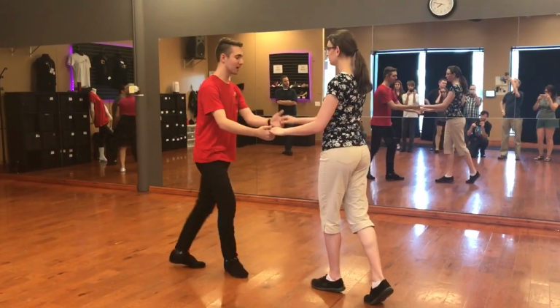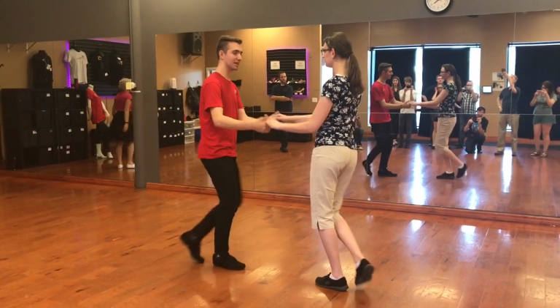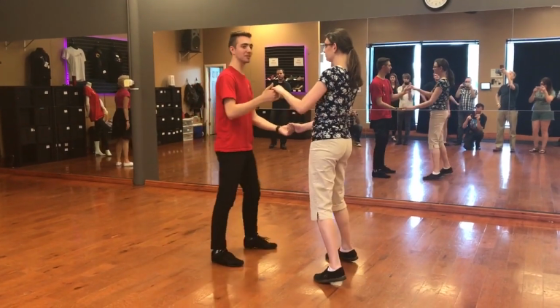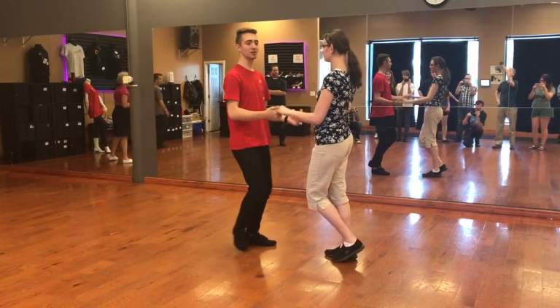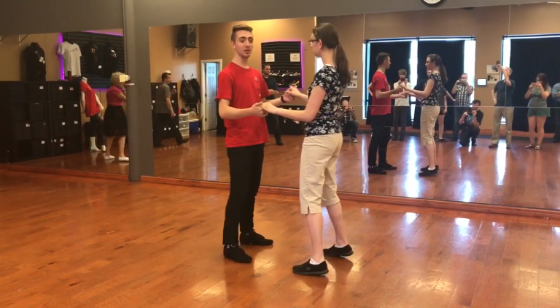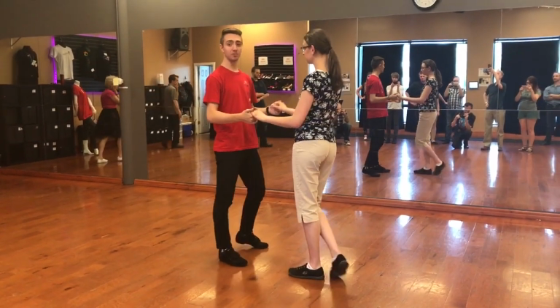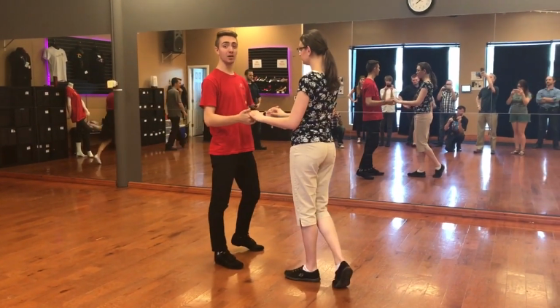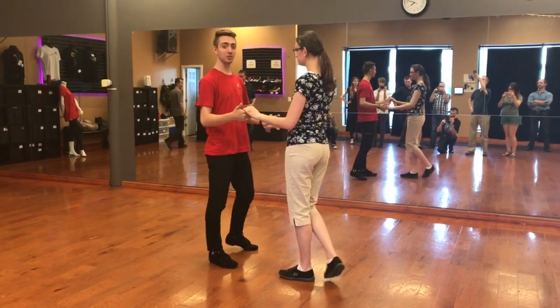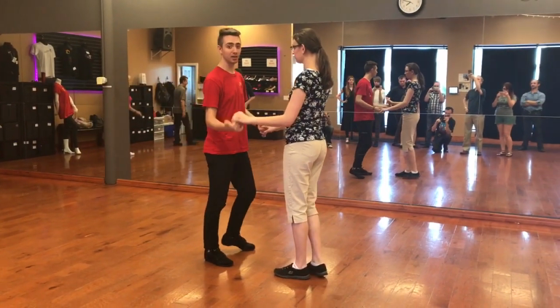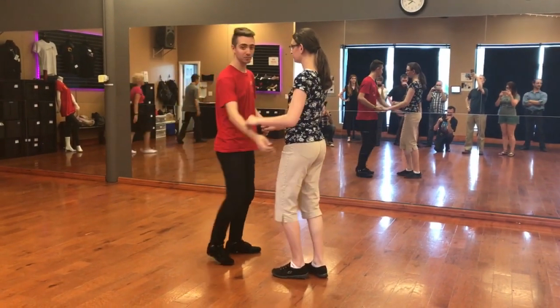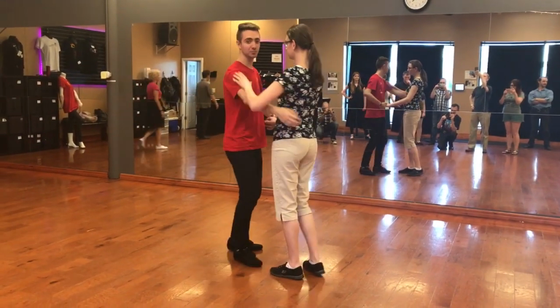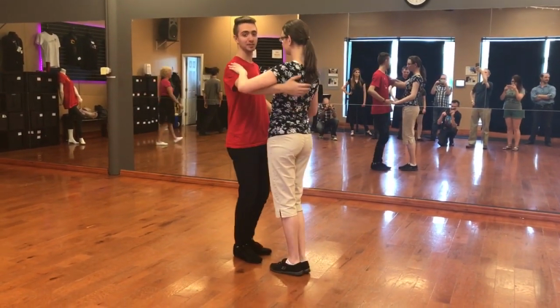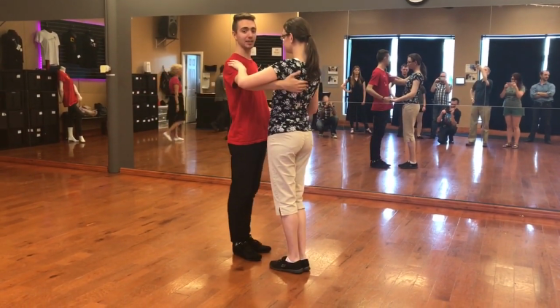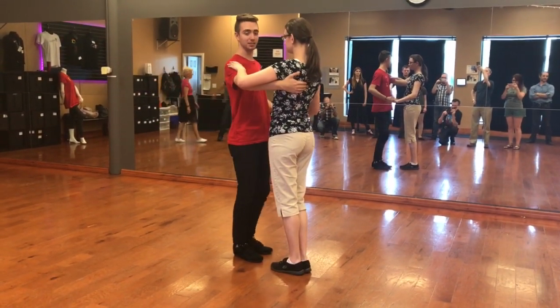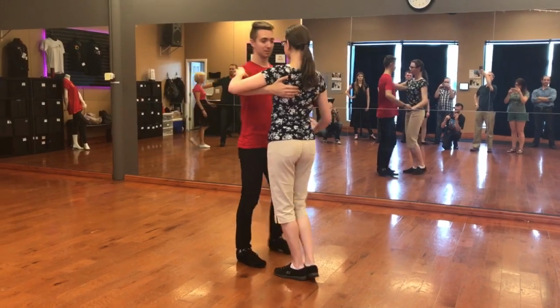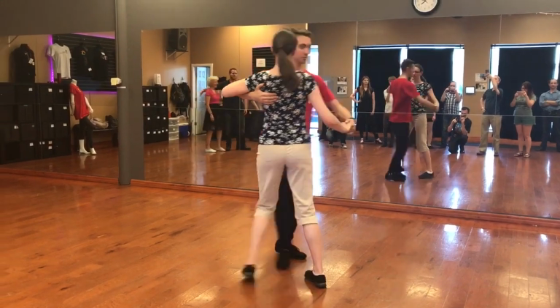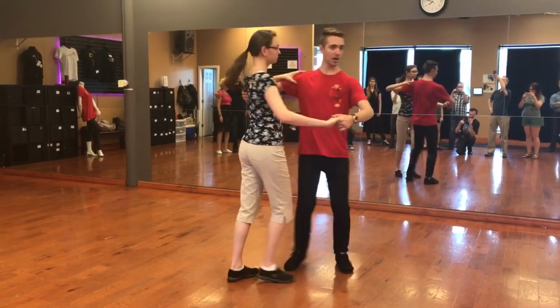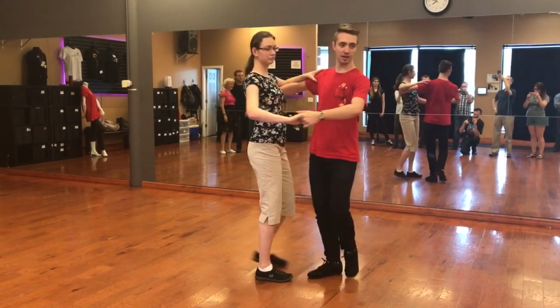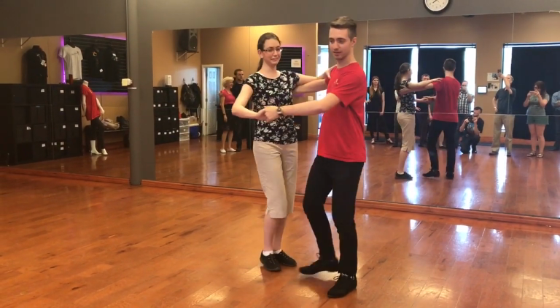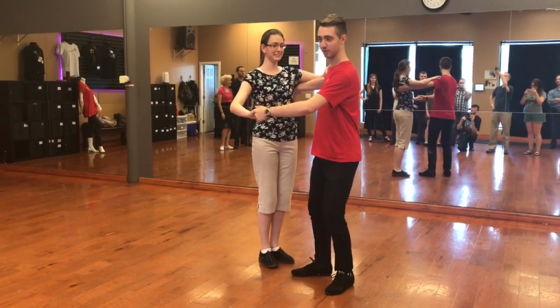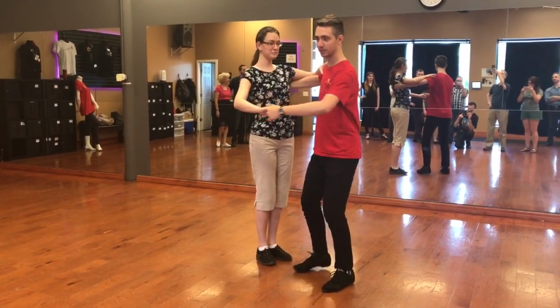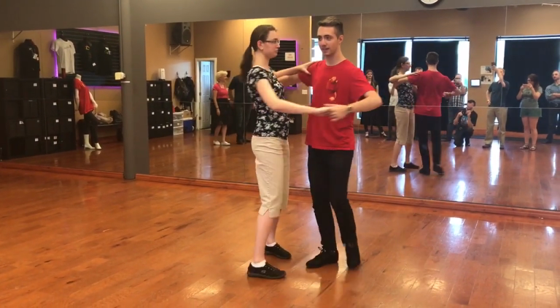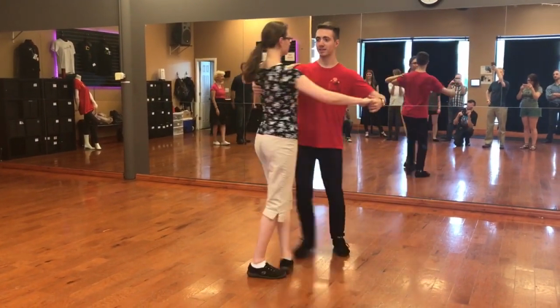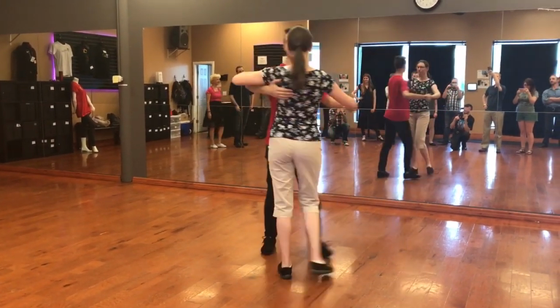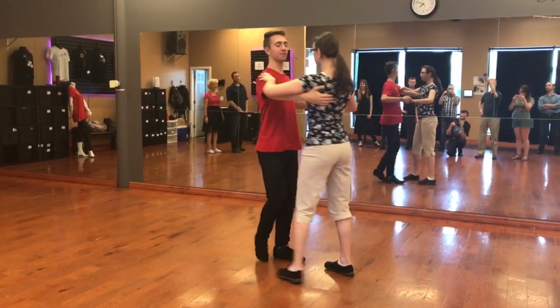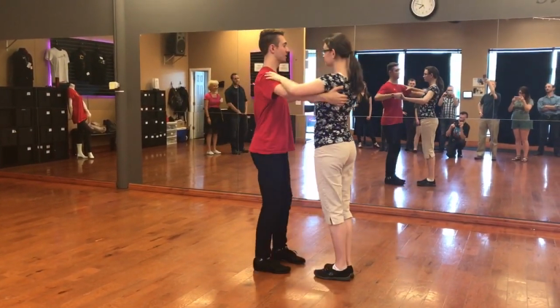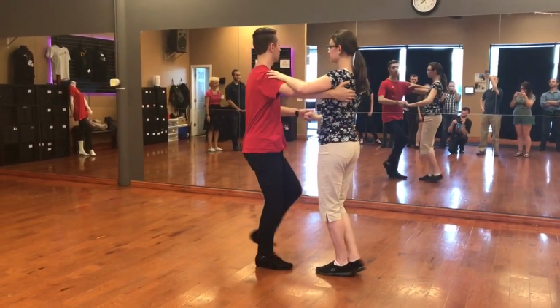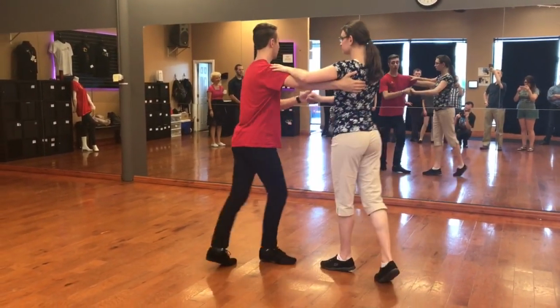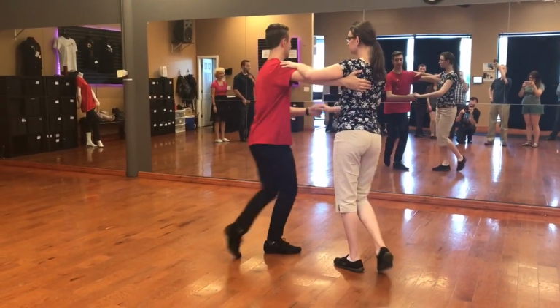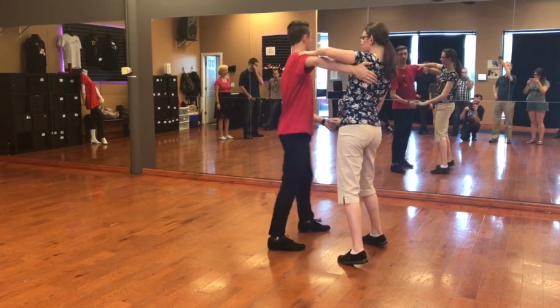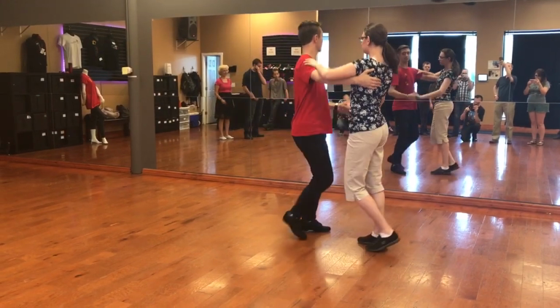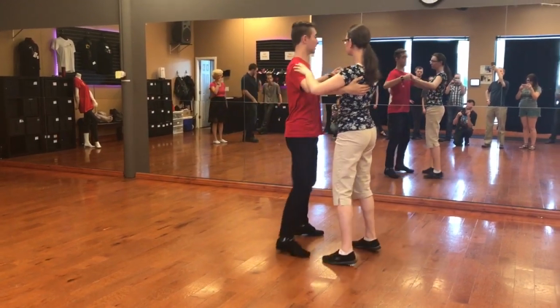Rock, step, slow, slow. We can also do it in closed position, which looks like this. So we have rock, step, slow, slow.